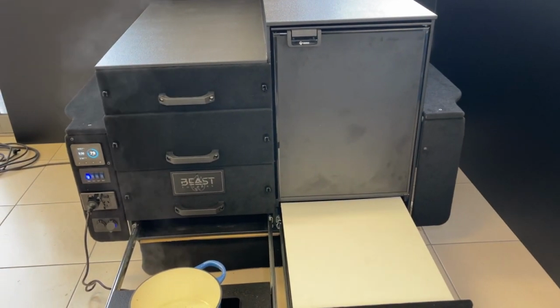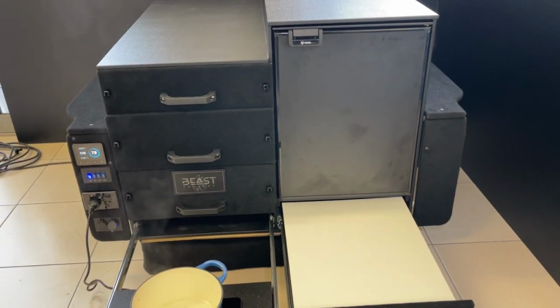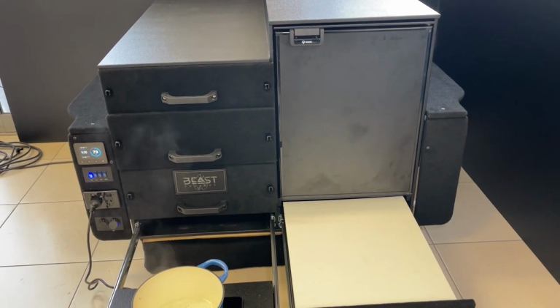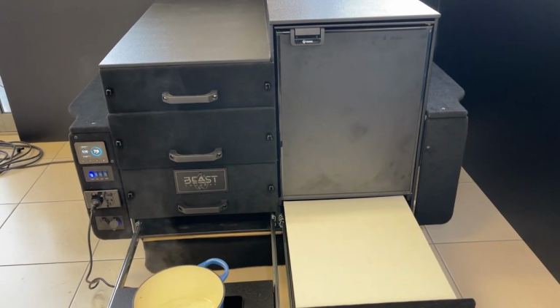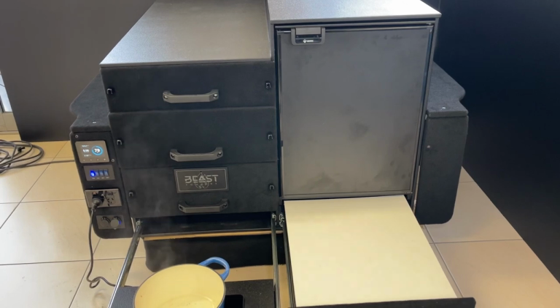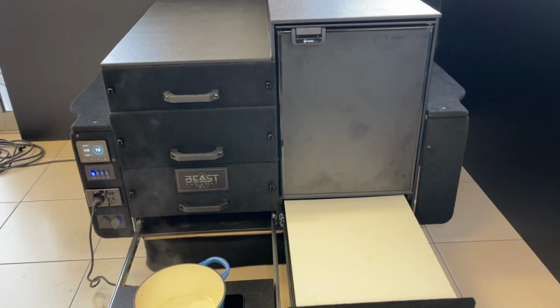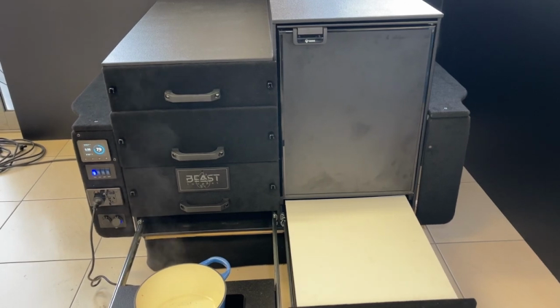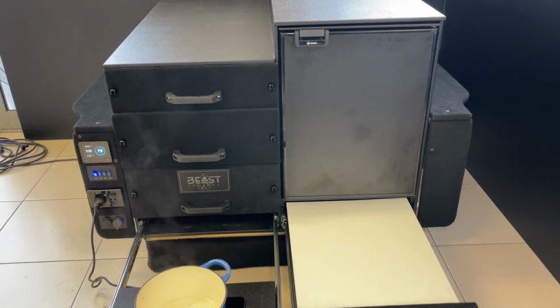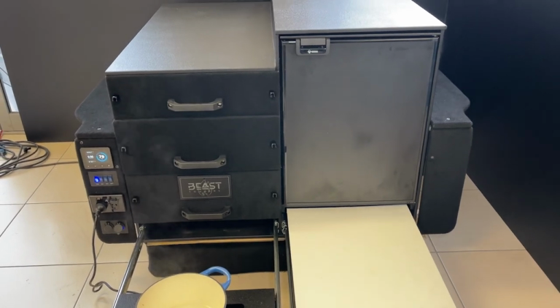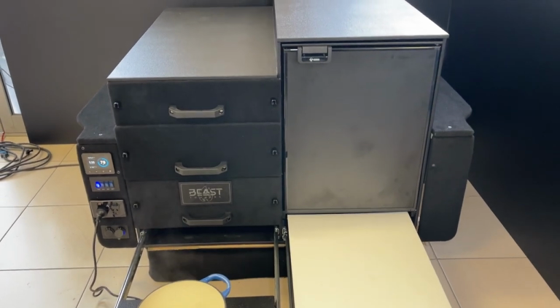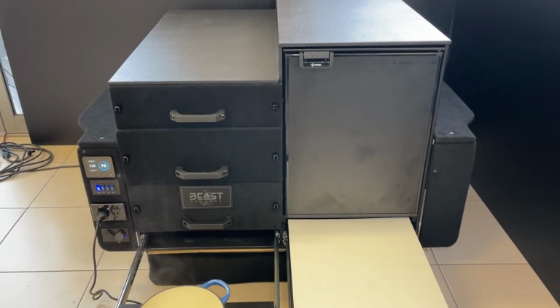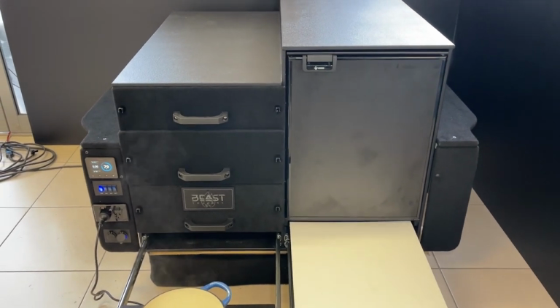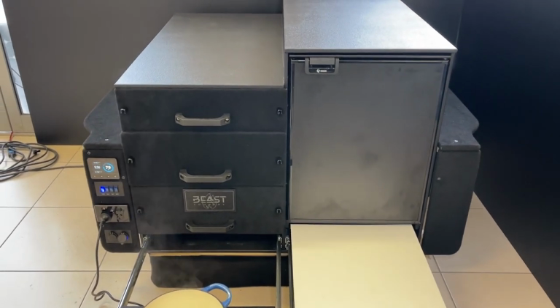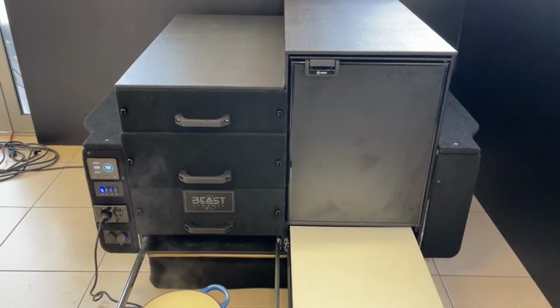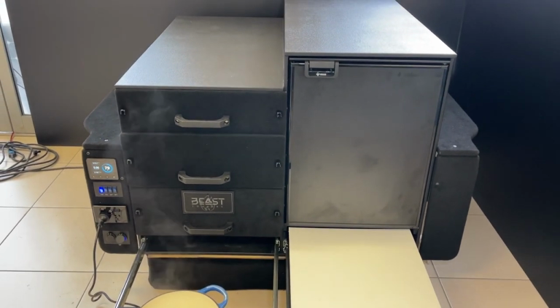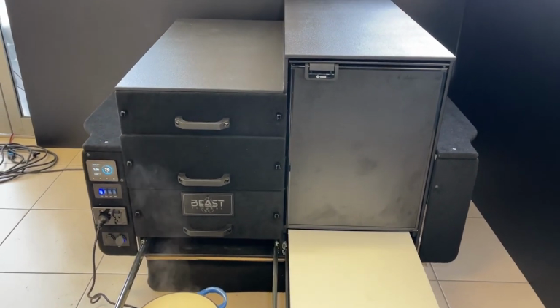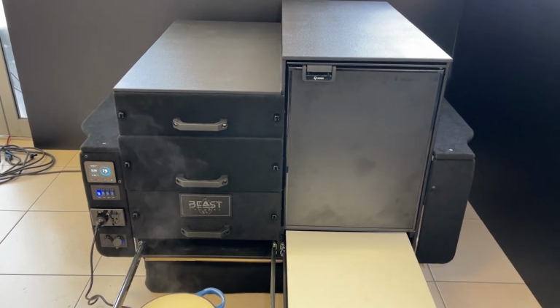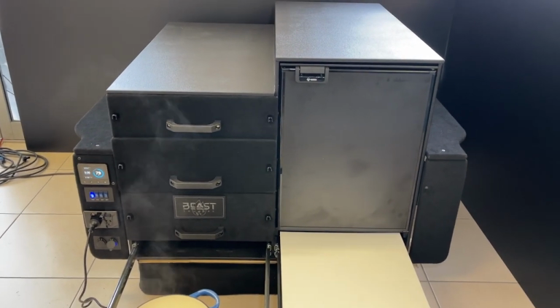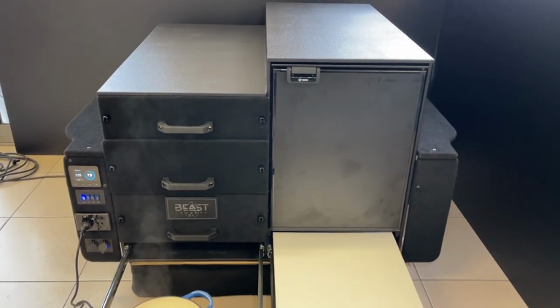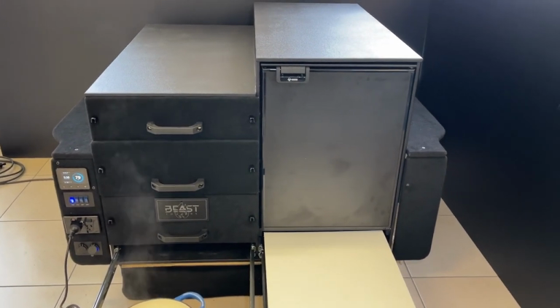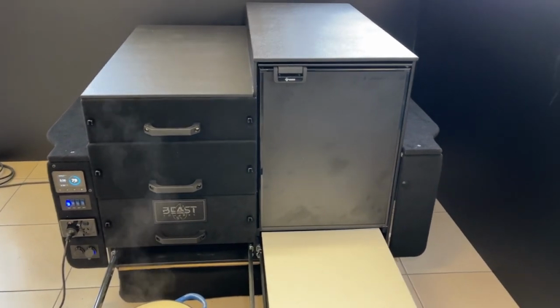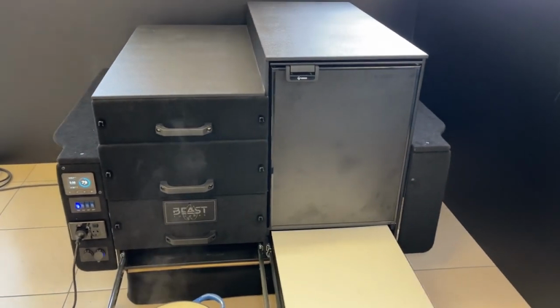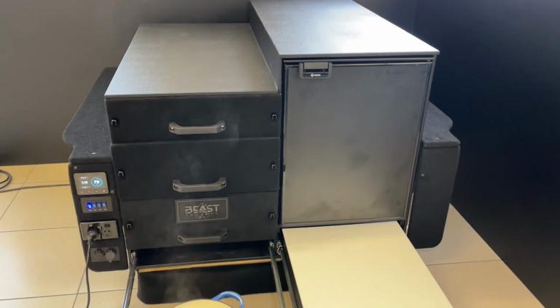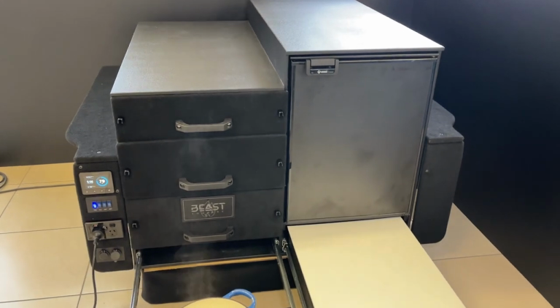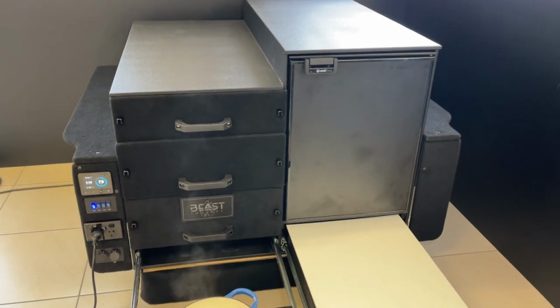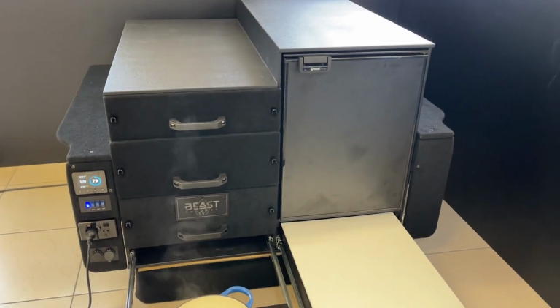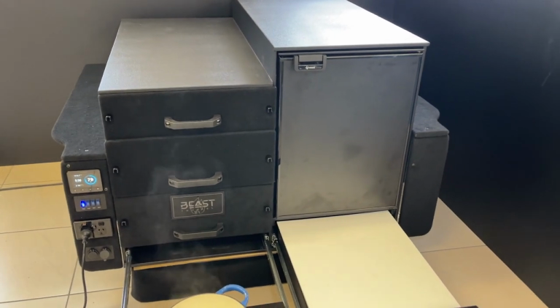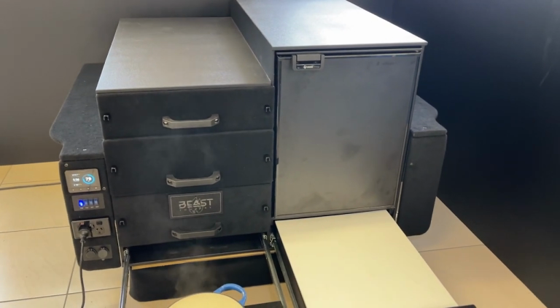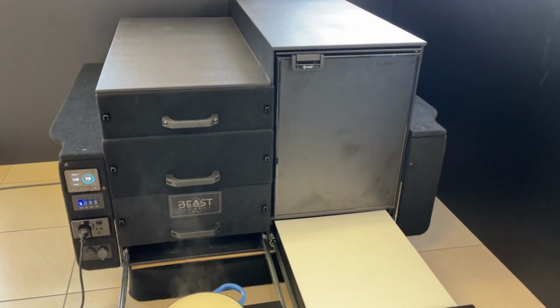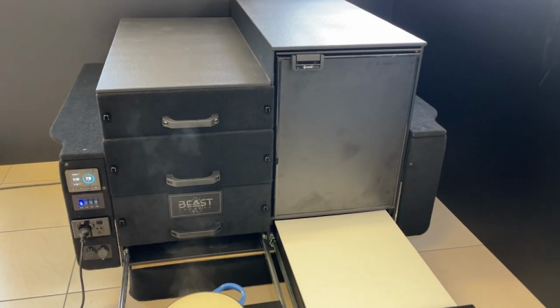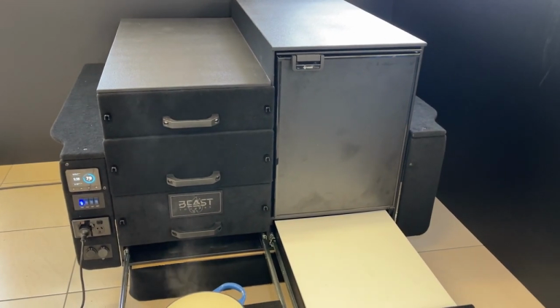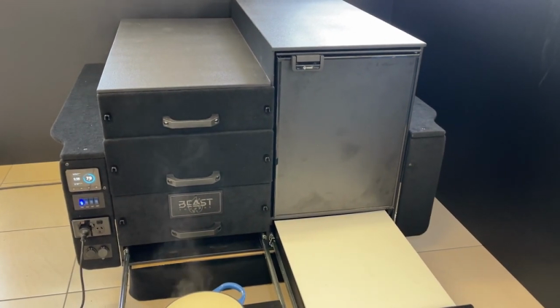You just need to run the cable to the alternator and it's all ready to go. So if you're thinking of going out to the Big Red Bash, here's a kit you can load in and take off with you.